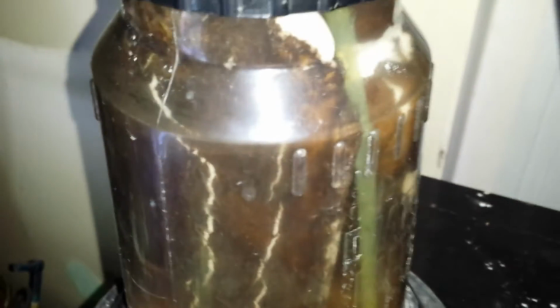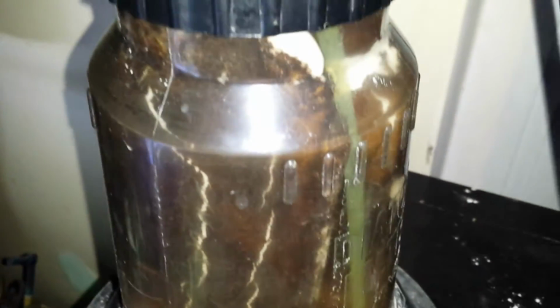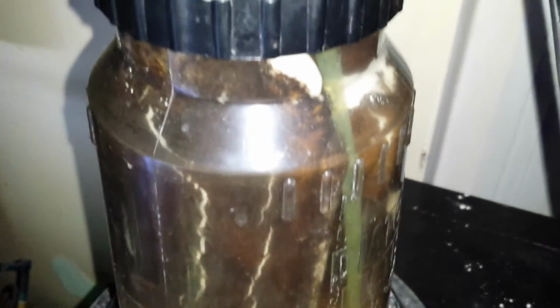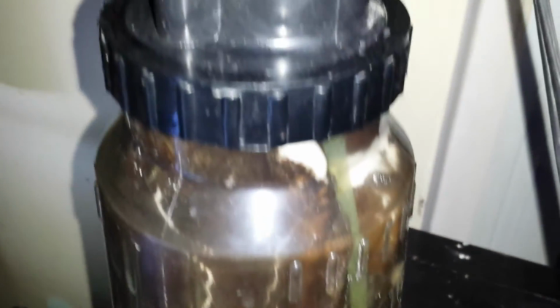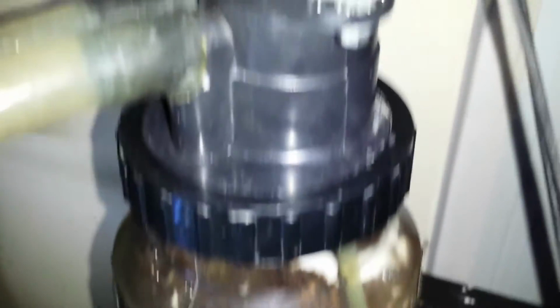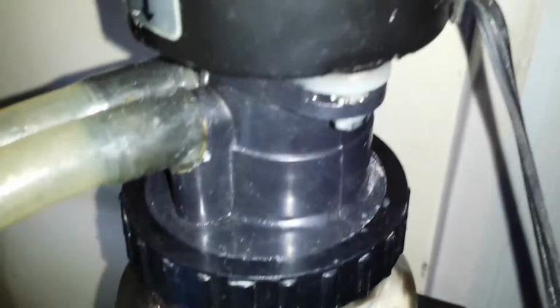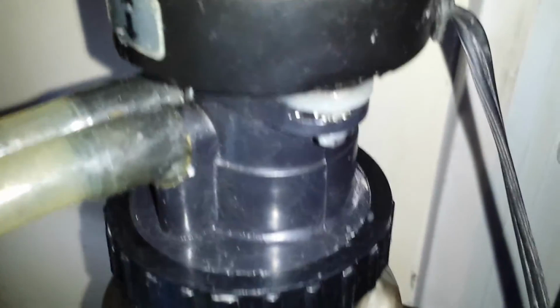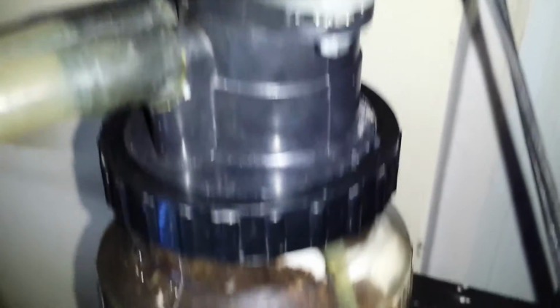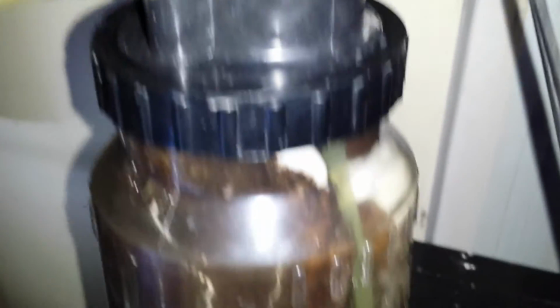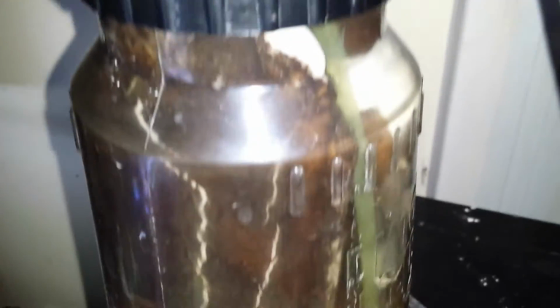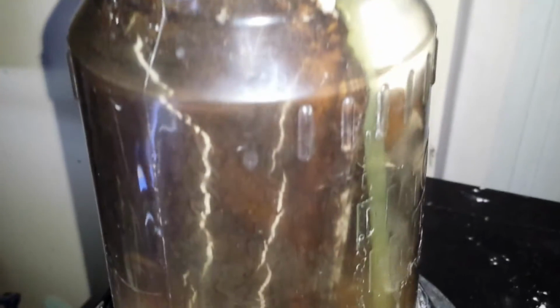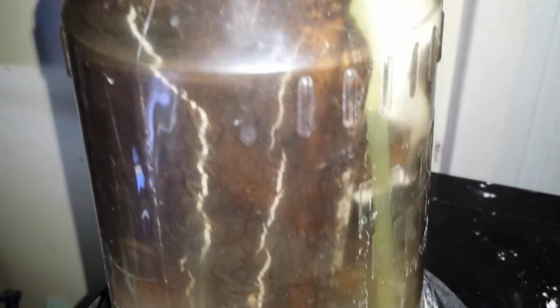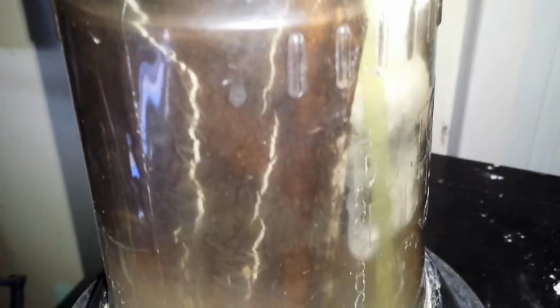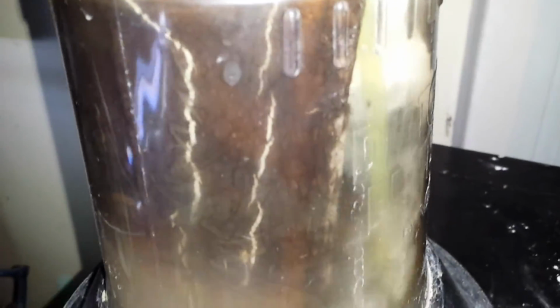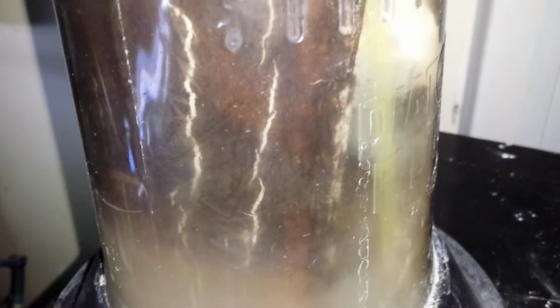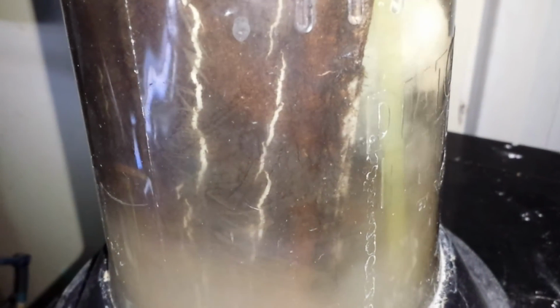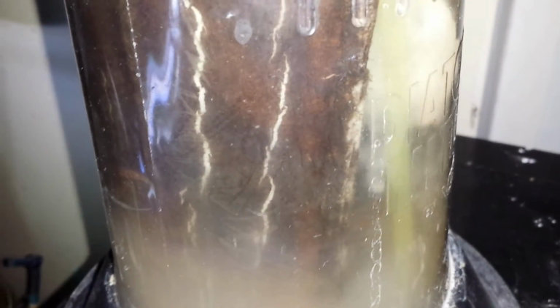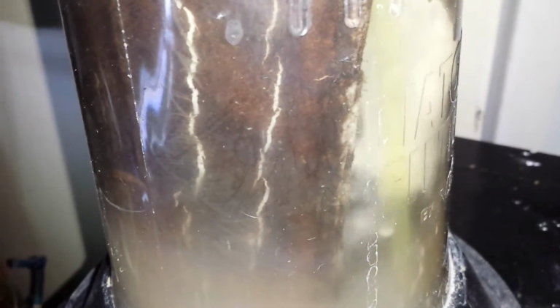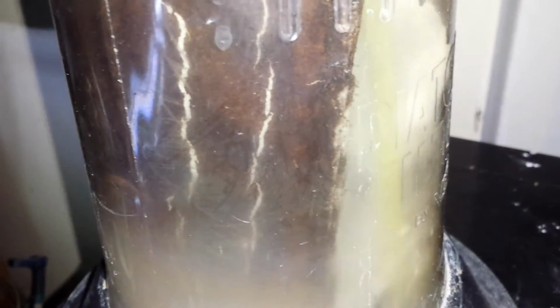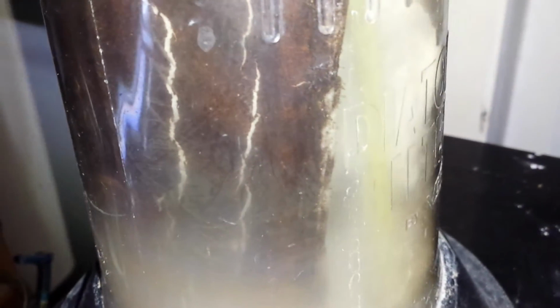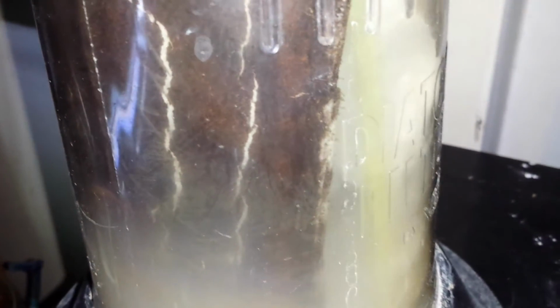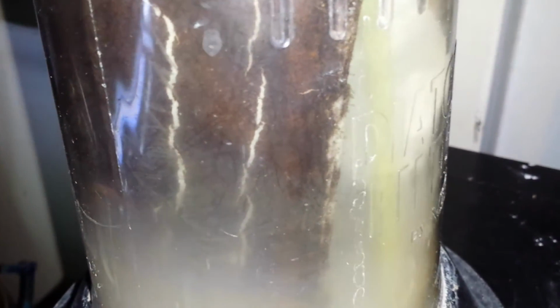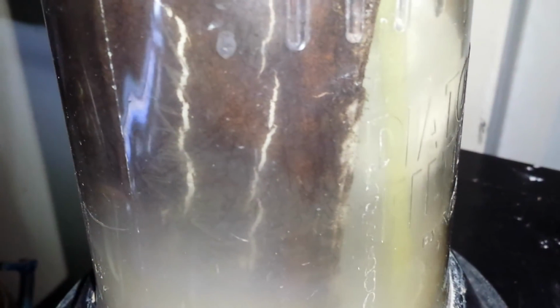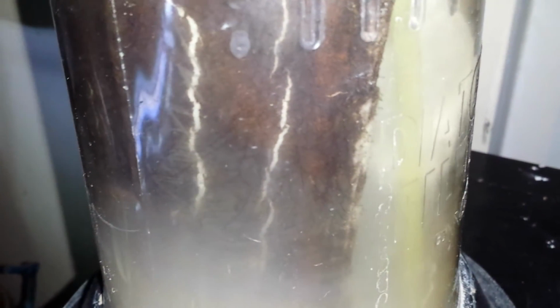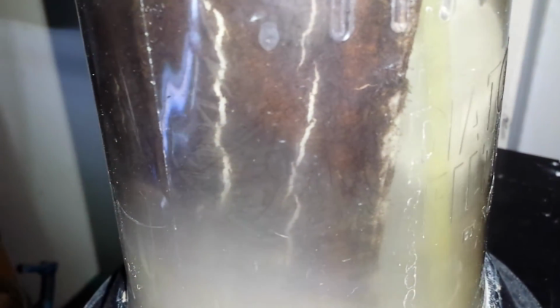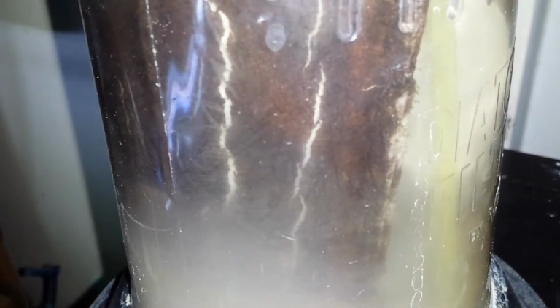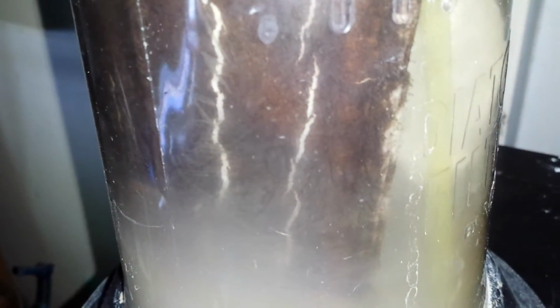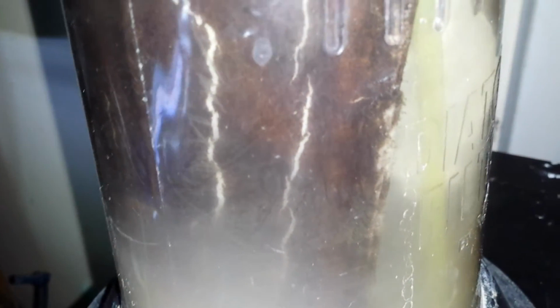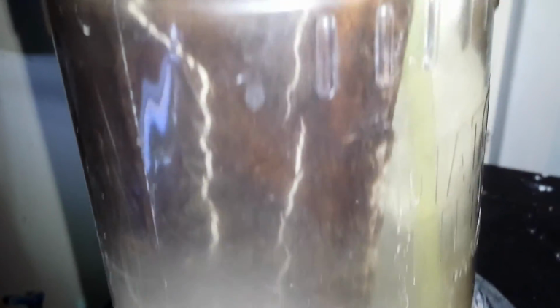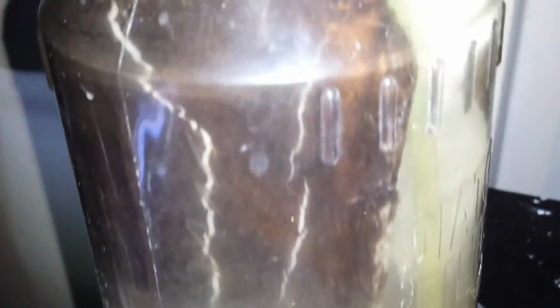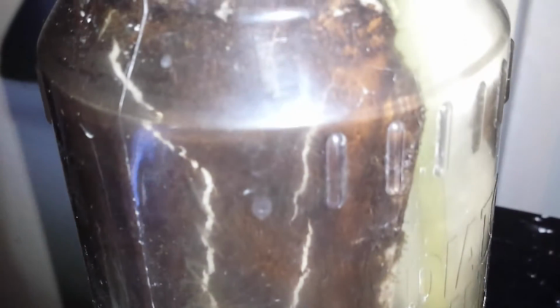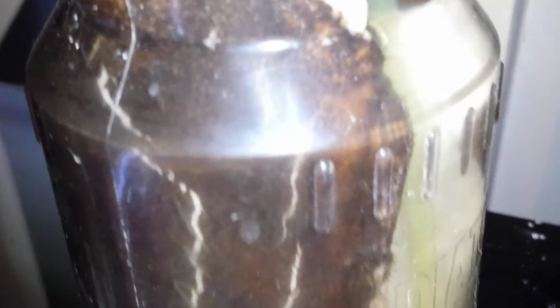This is my diatom filter. It's run for a few days and I've just shut it off. You can see all the debris on the outside of the bag there that's been collected.